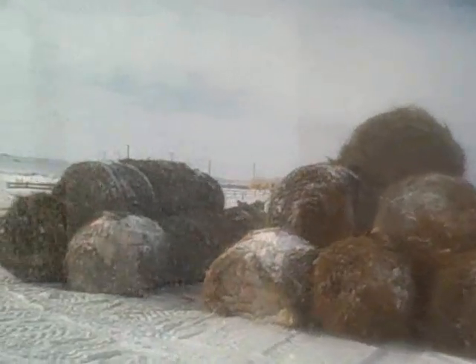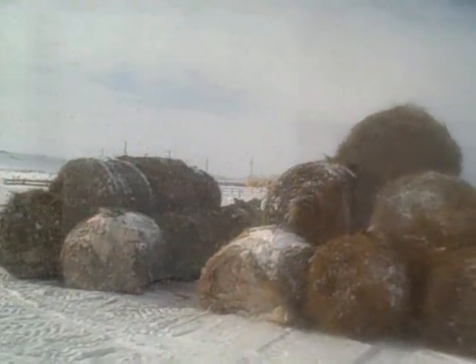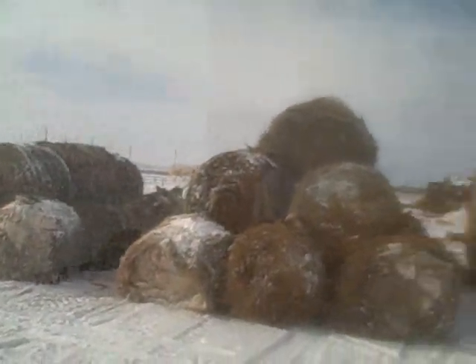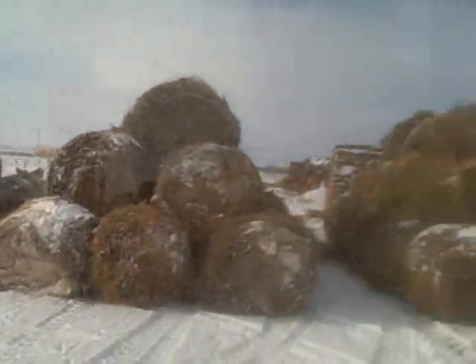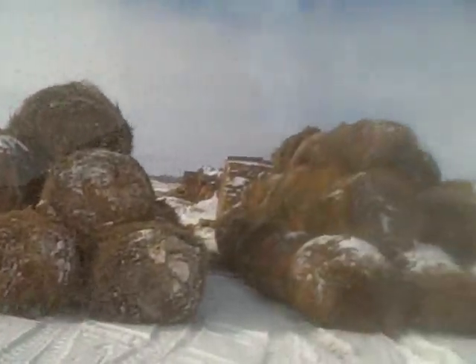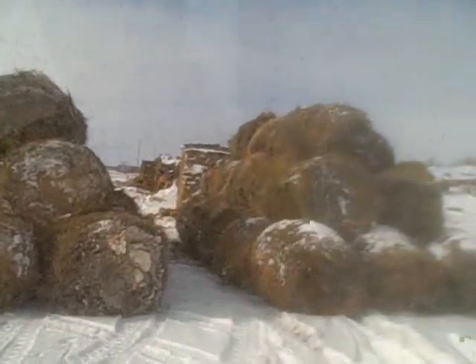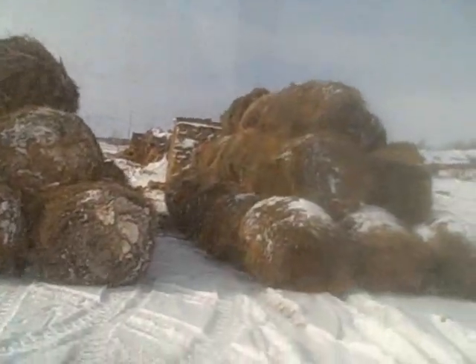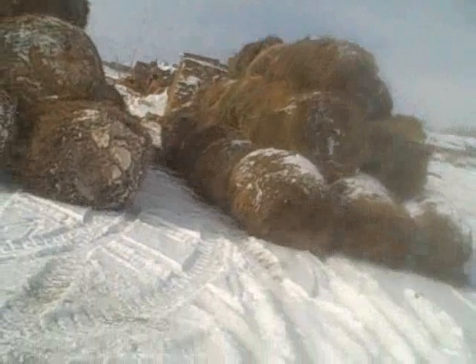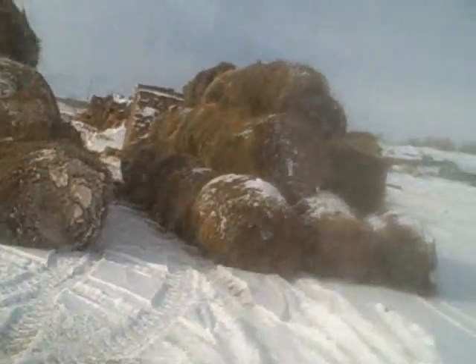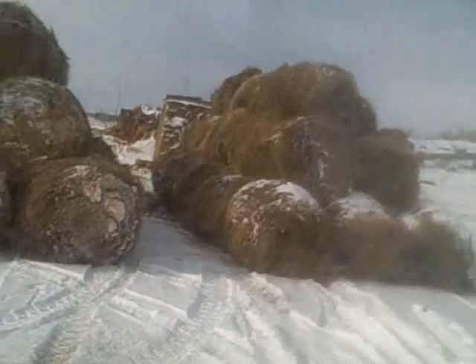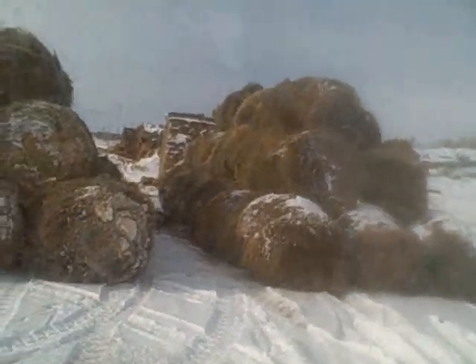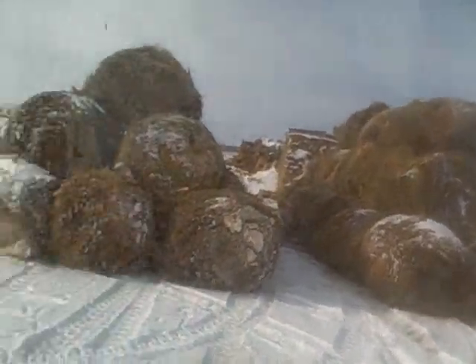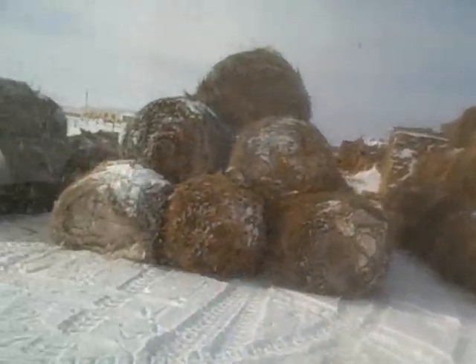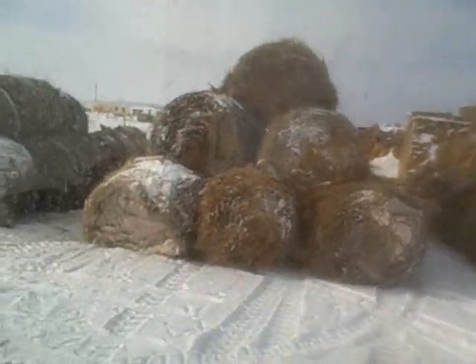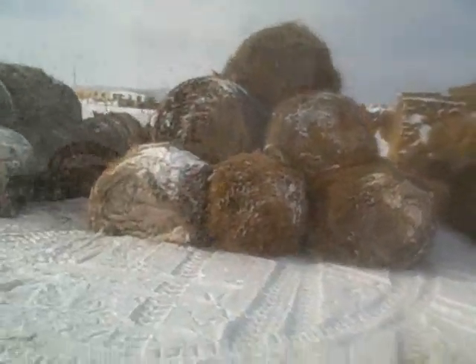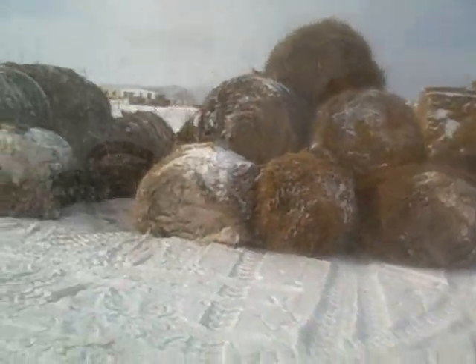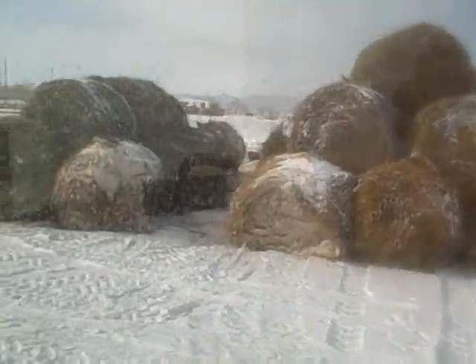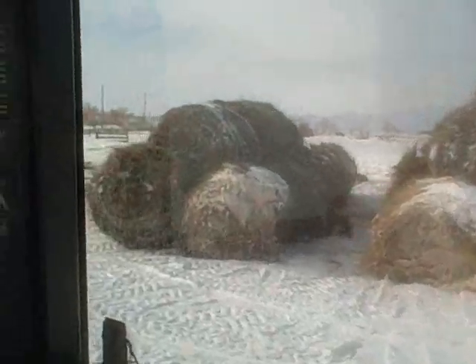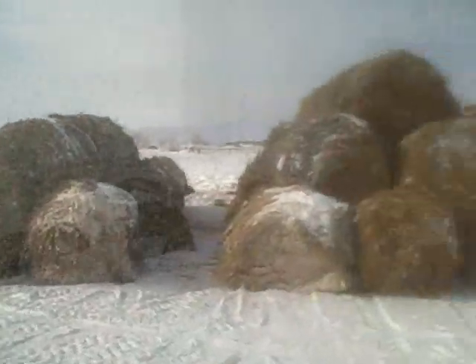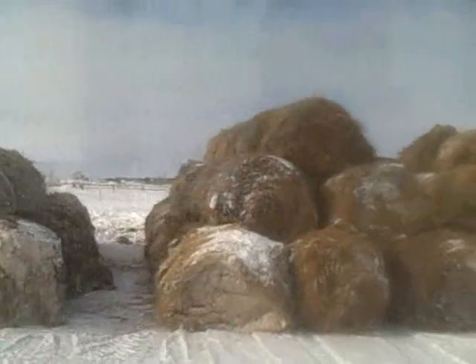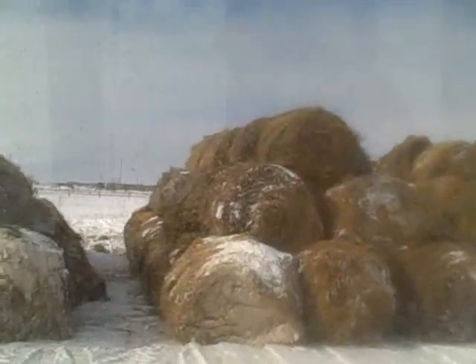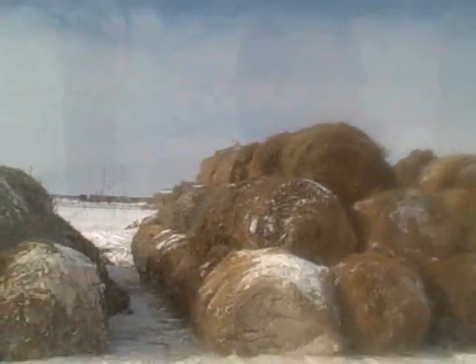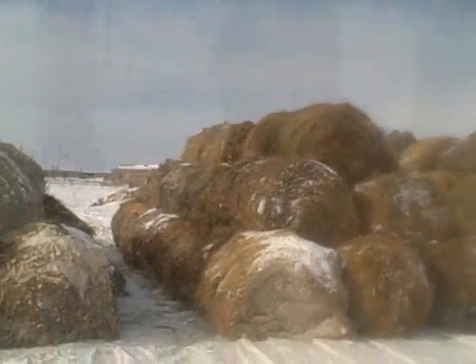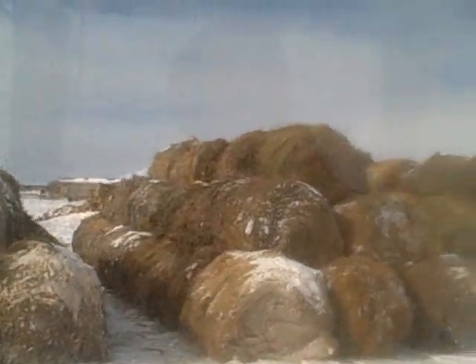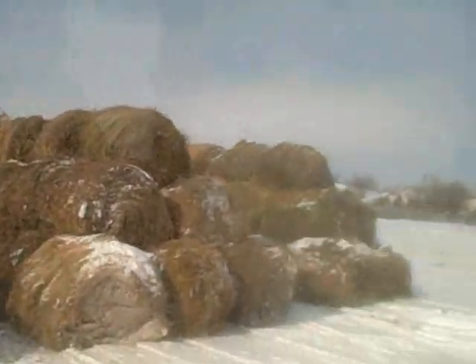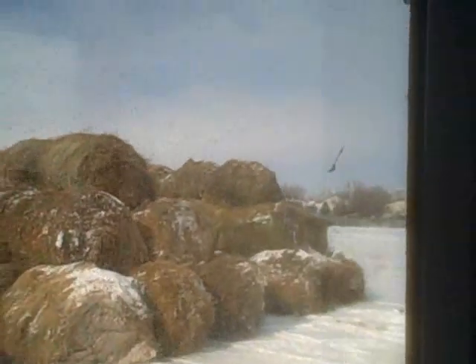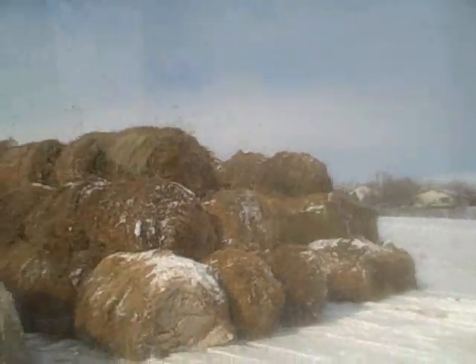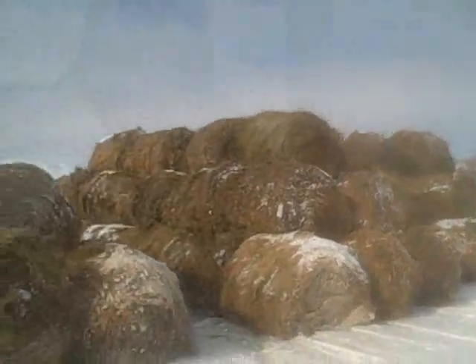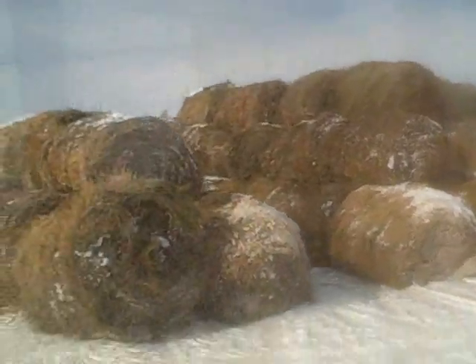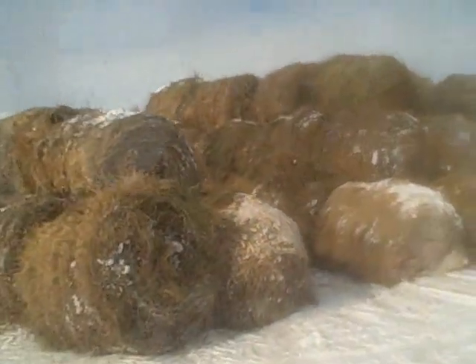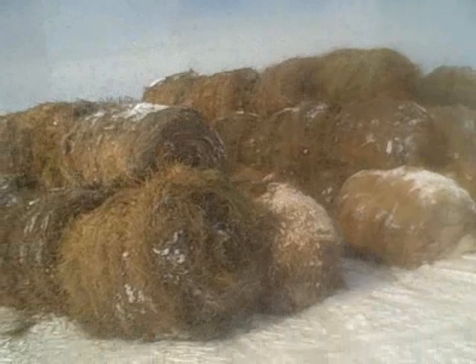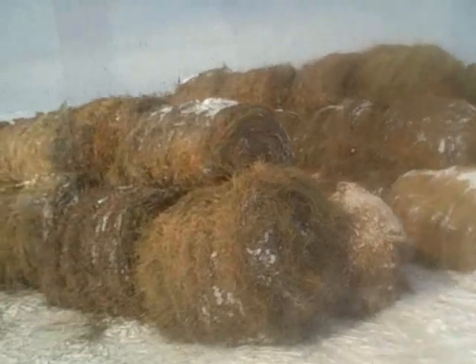A couple loads later, there's our progress. We're getting some hay built up. This will keep us for three, four weeks or so. So that'll be nice.